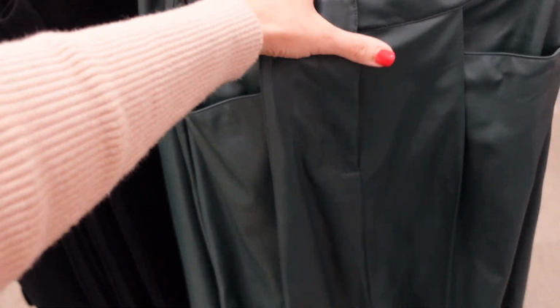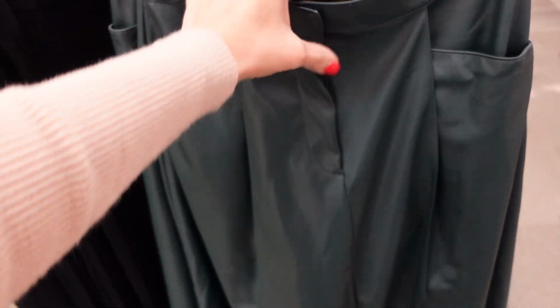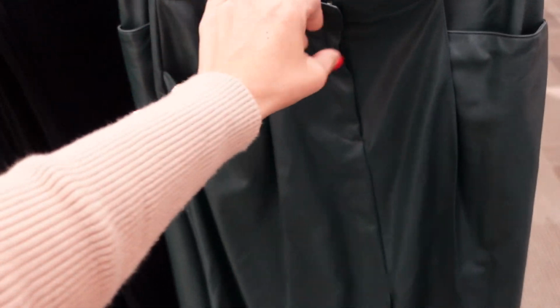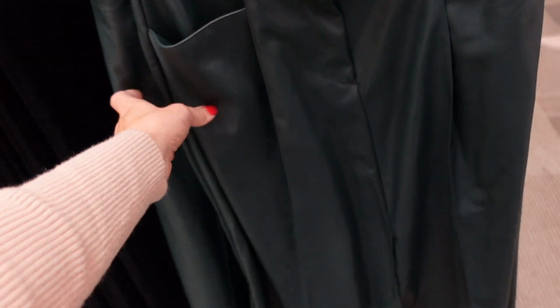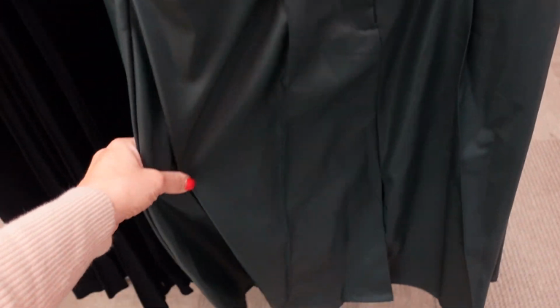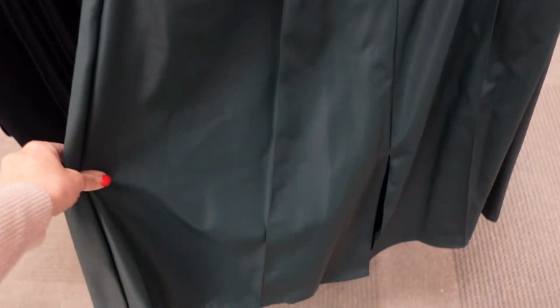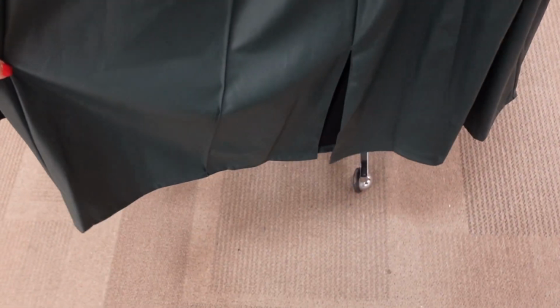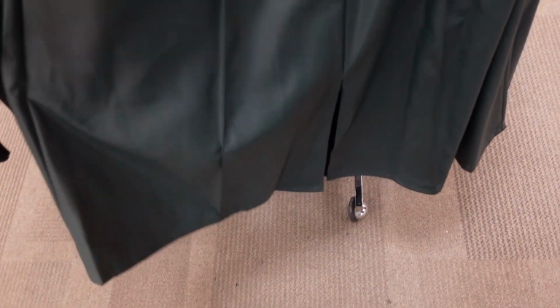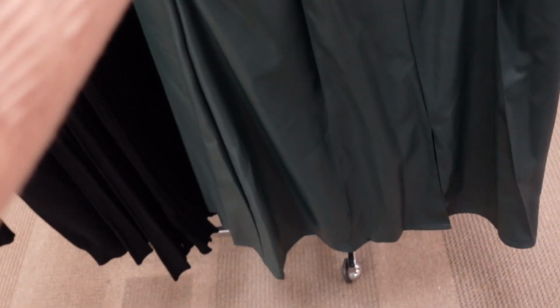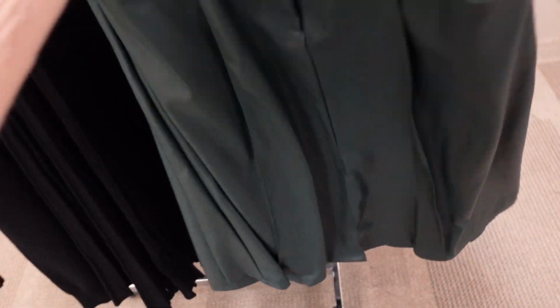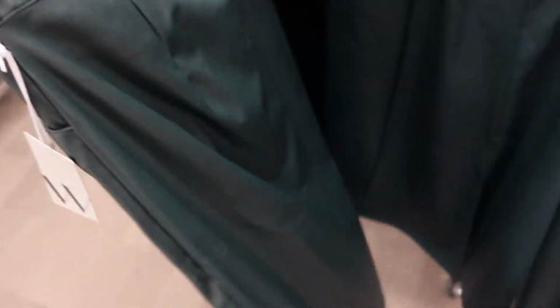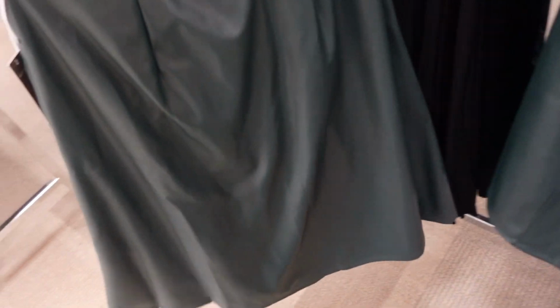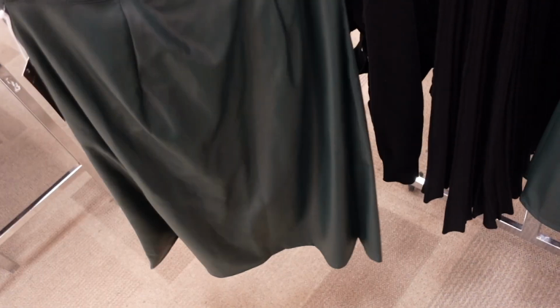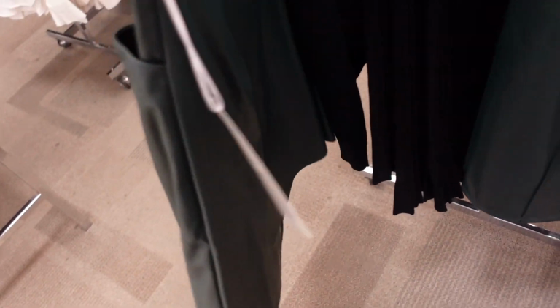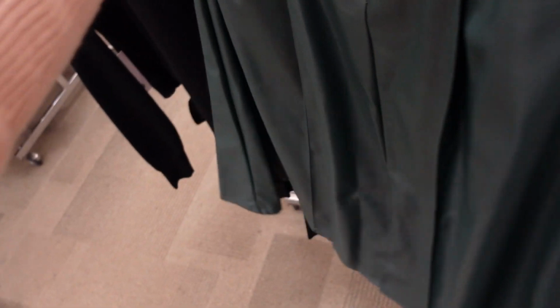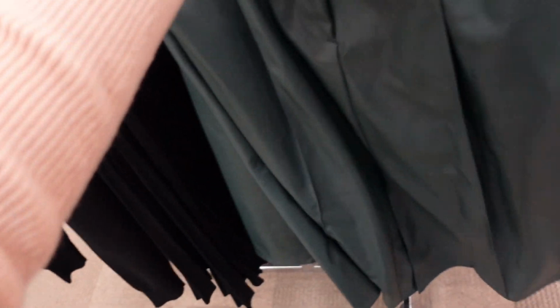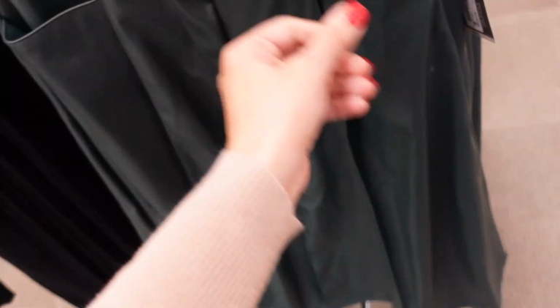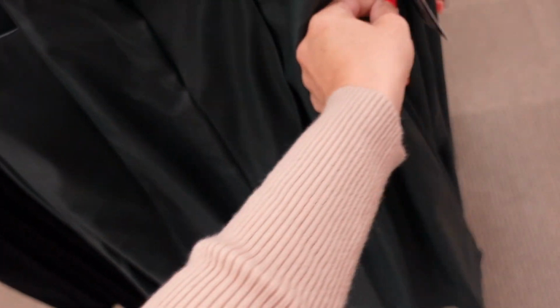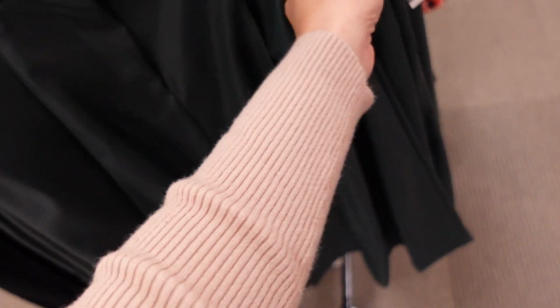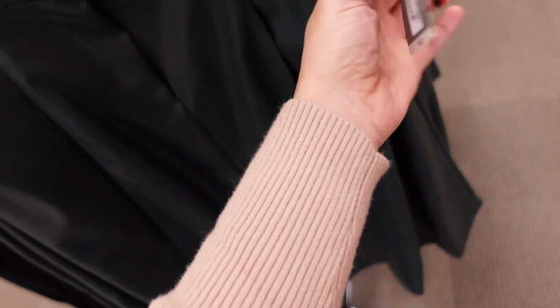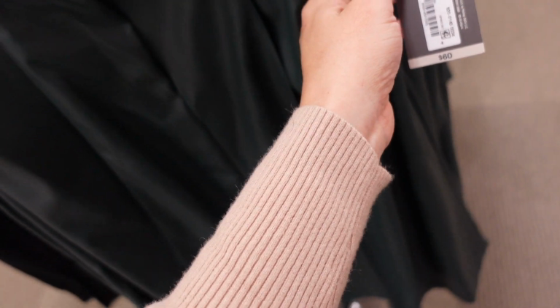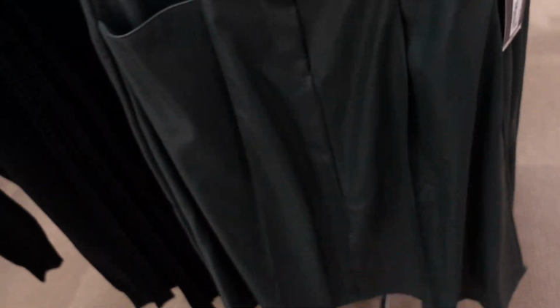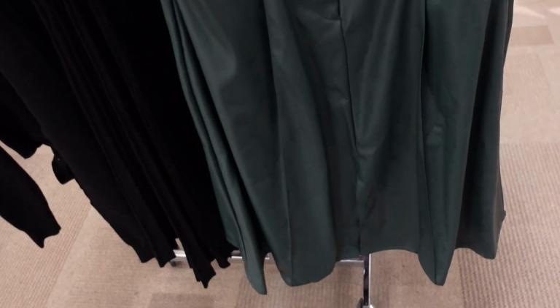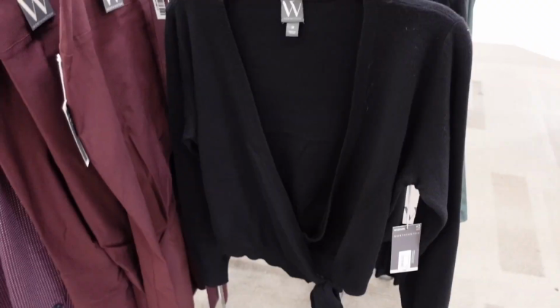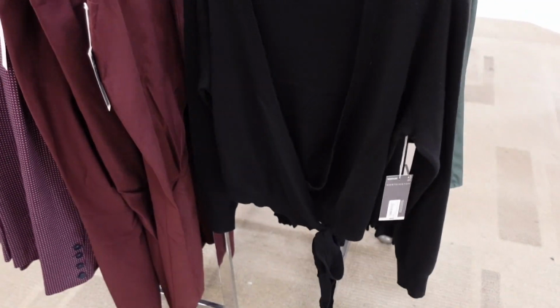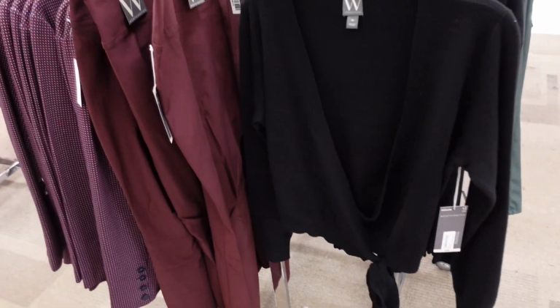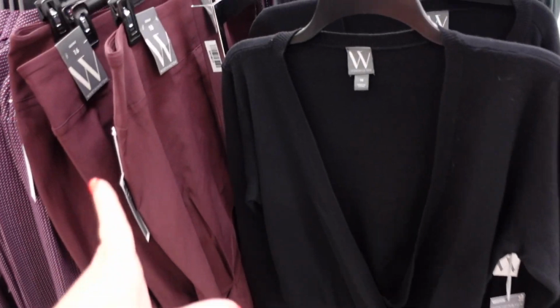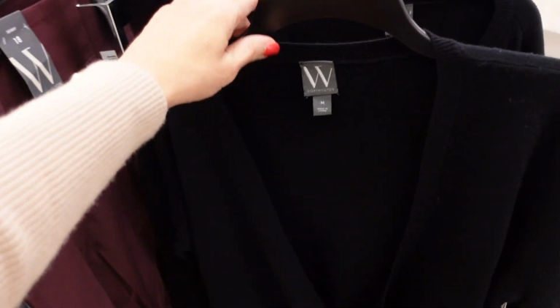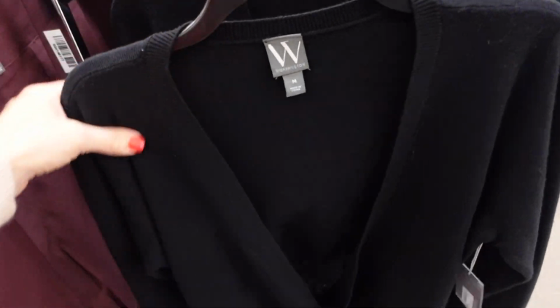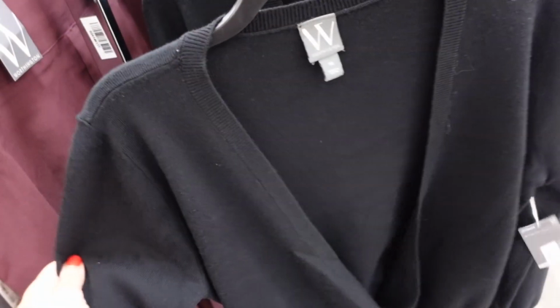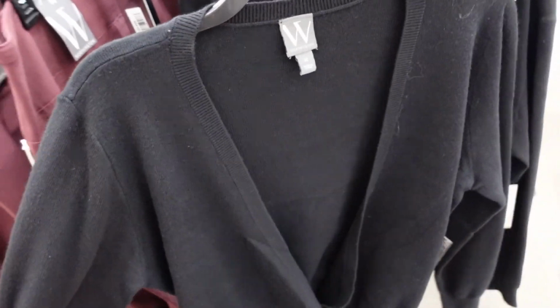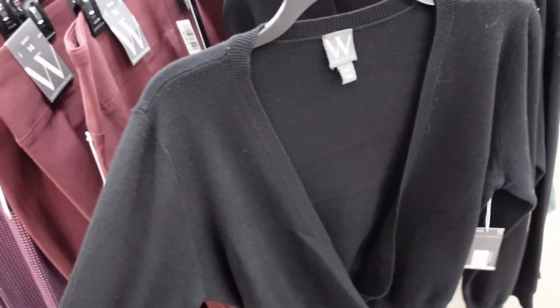A faux leather skirt from Worthington in green — it has button detail, a zipper, two pockets, and is flowy towards the bottom with a little slit. Regularly going to be $60.